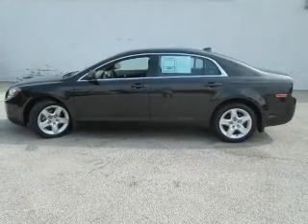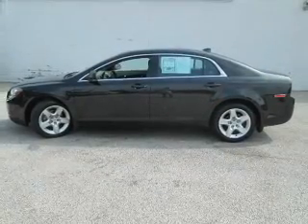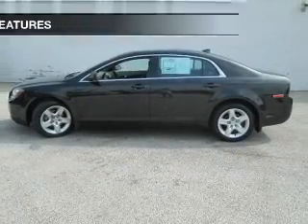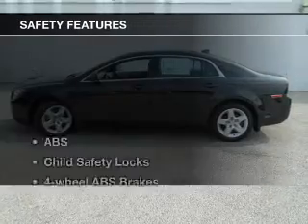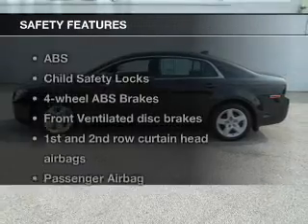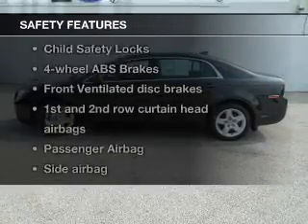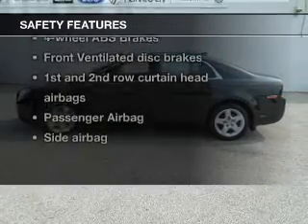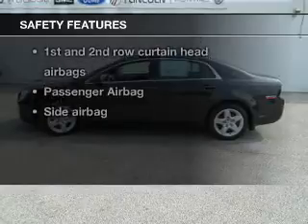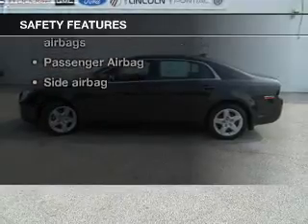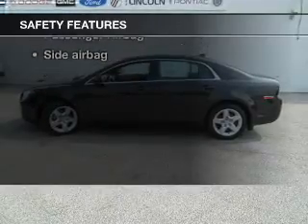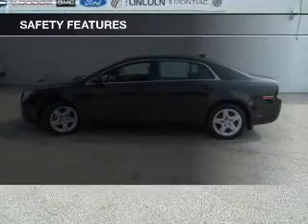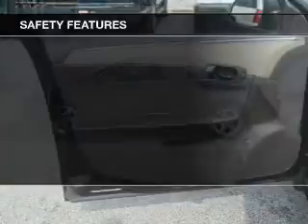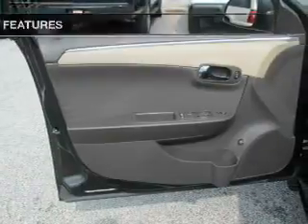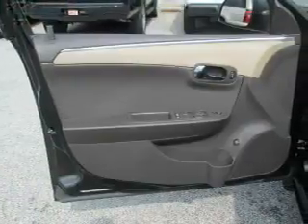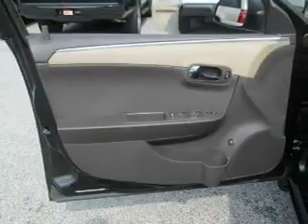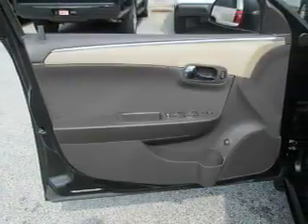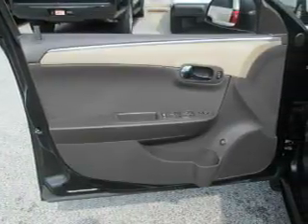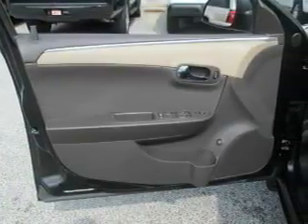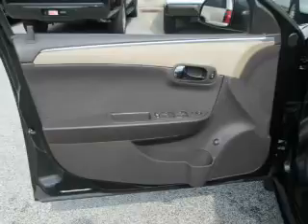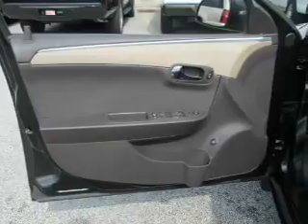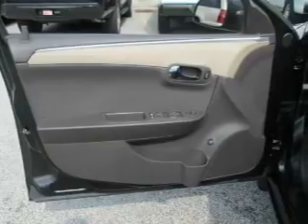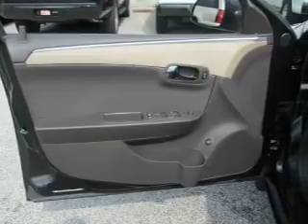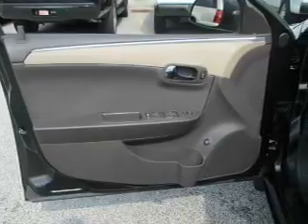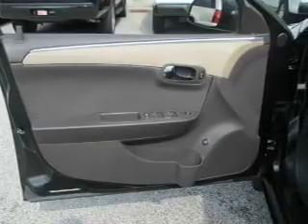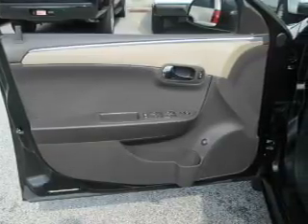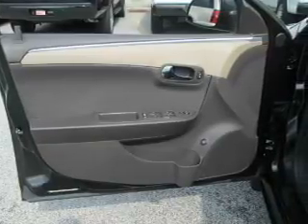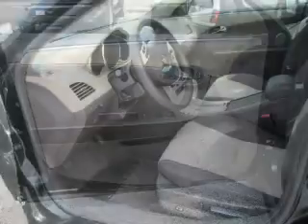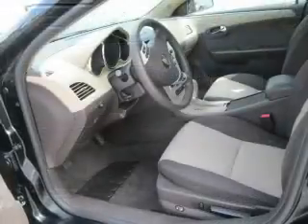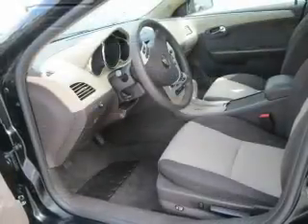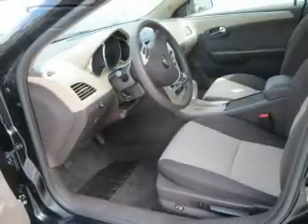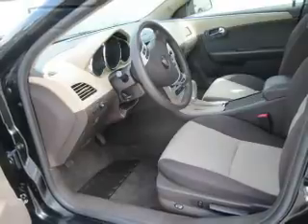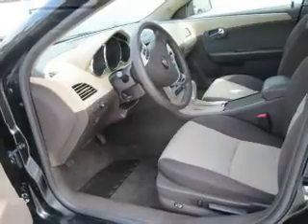If safety is a high priority, rest assured knowing these top safety components are included: front ventilated disc brakes, curtain head airbags, passenger airbag, side airbag, traction control, stability control, and daytime running lights.